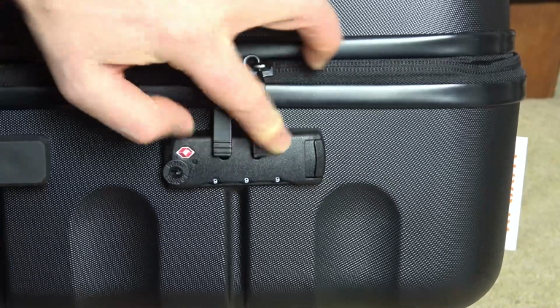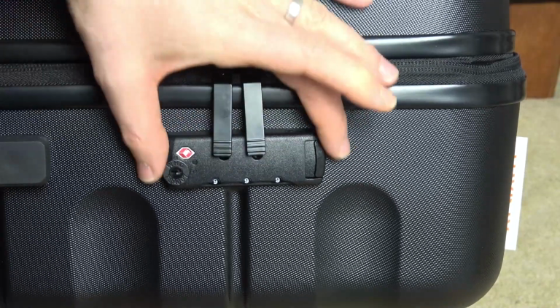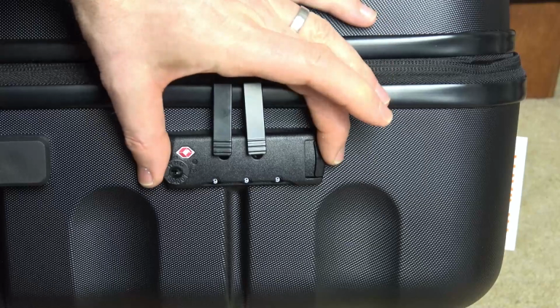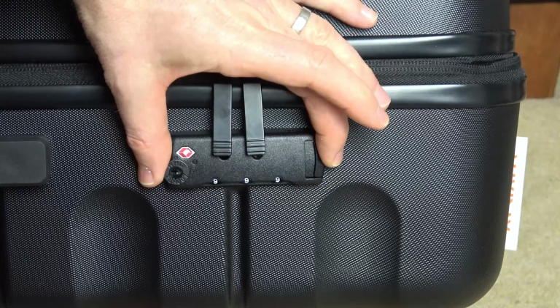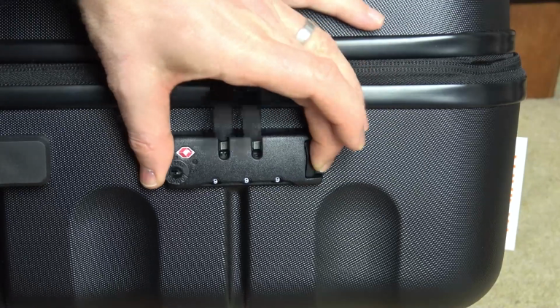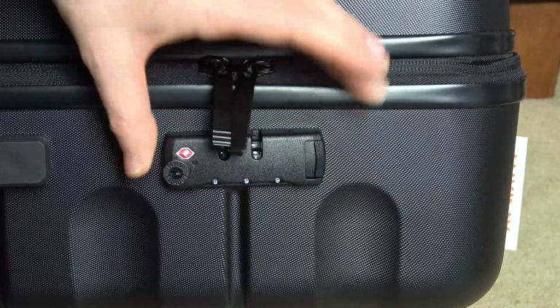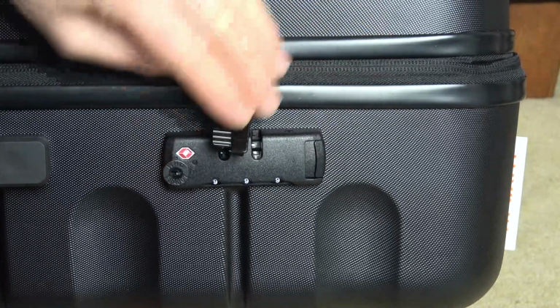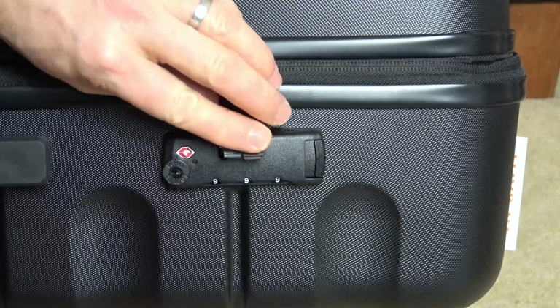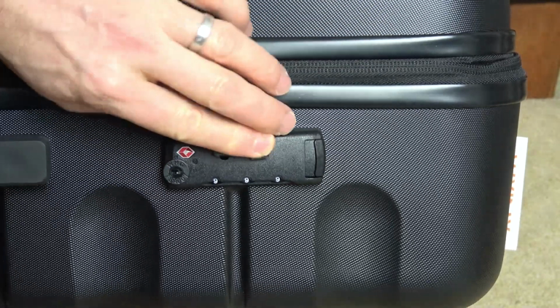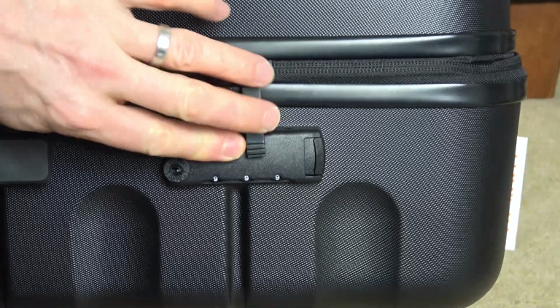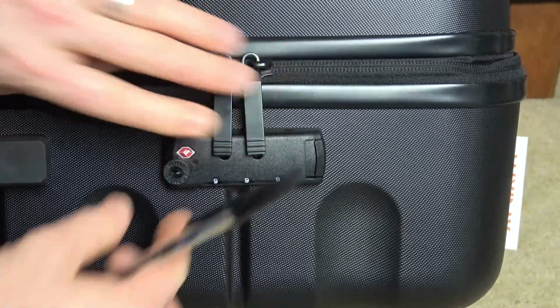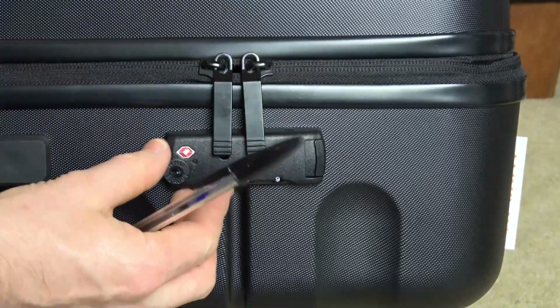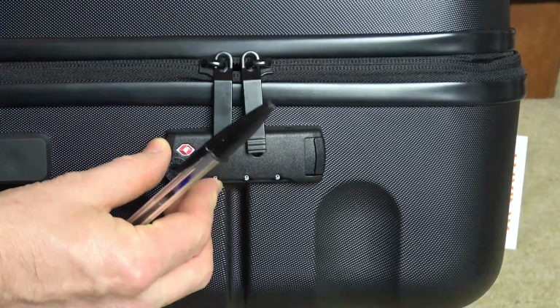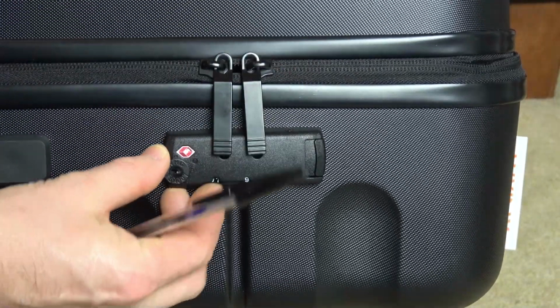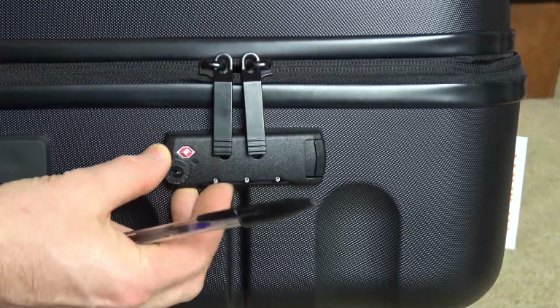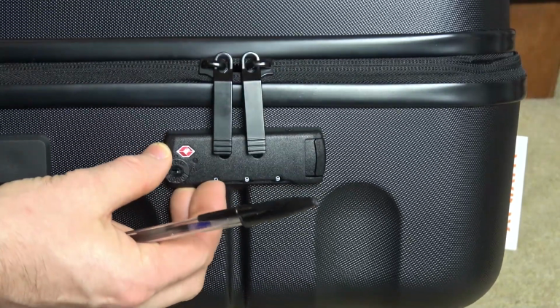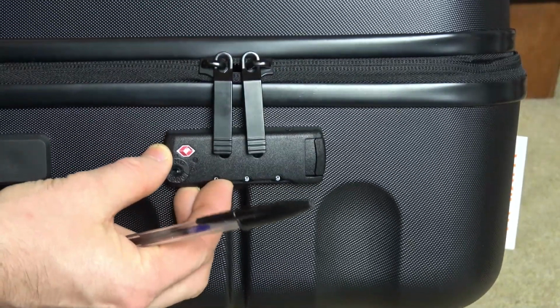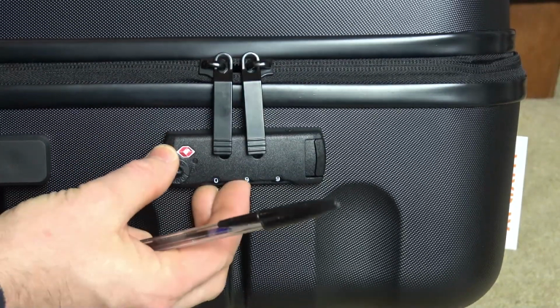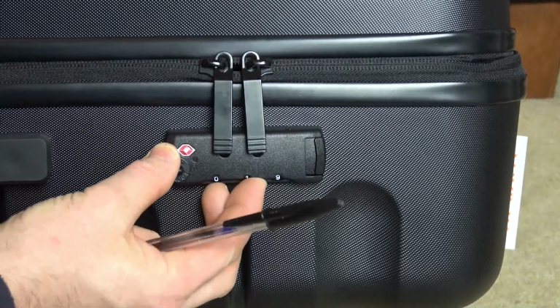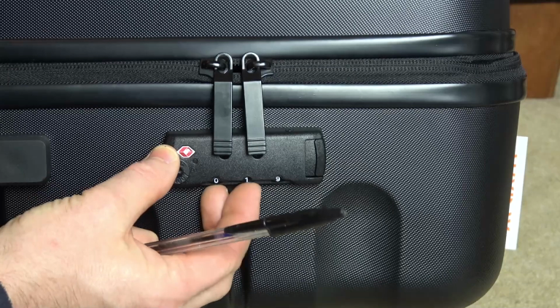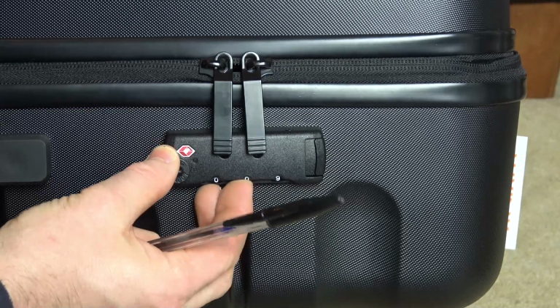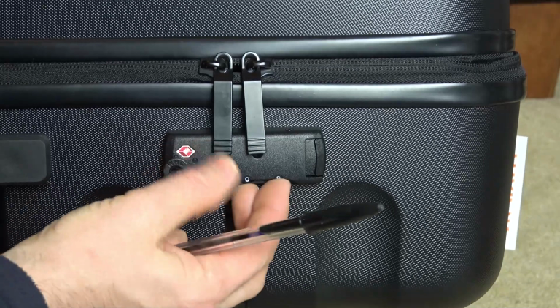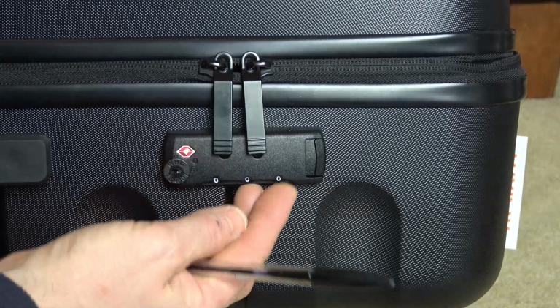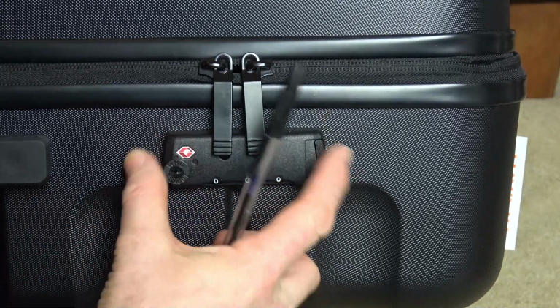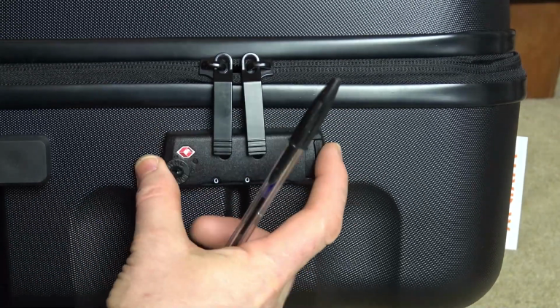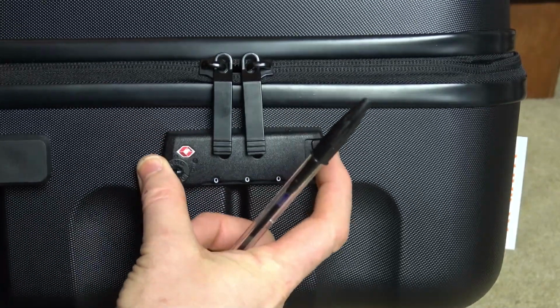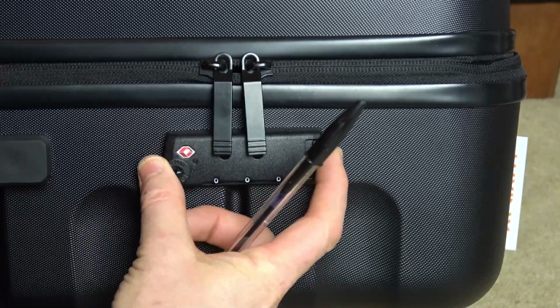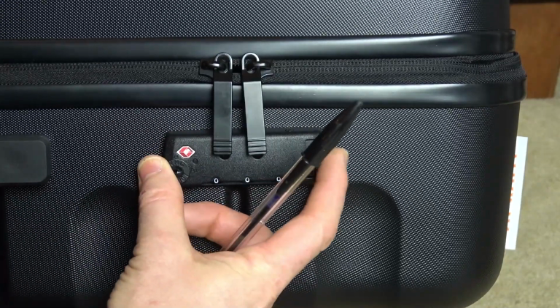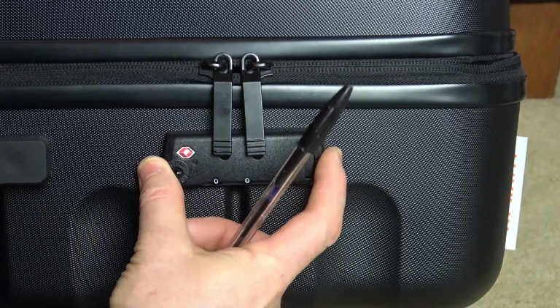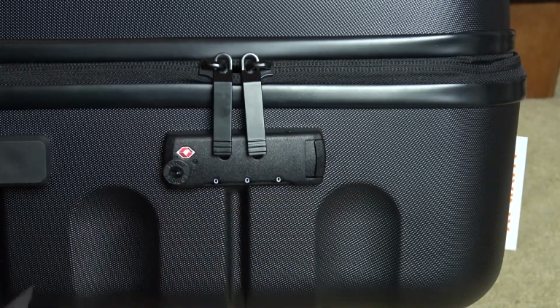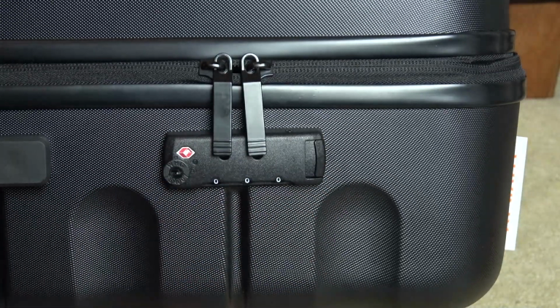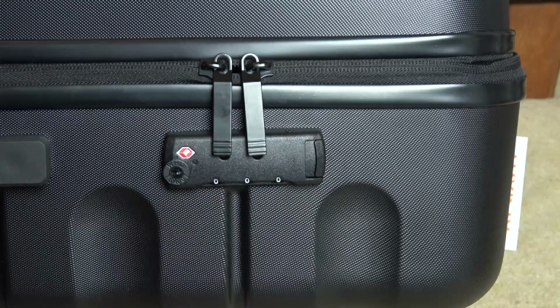The reset button has pushed back up. So if we were to change that back to 0 0 0, it's not going to work anymore. You can see there, I can't unlock it.